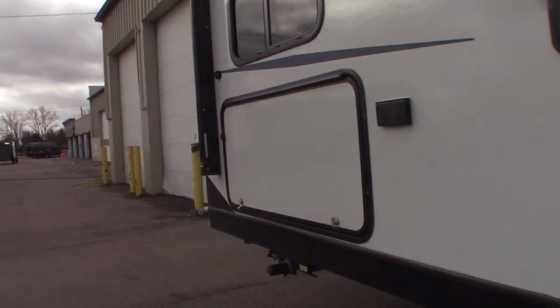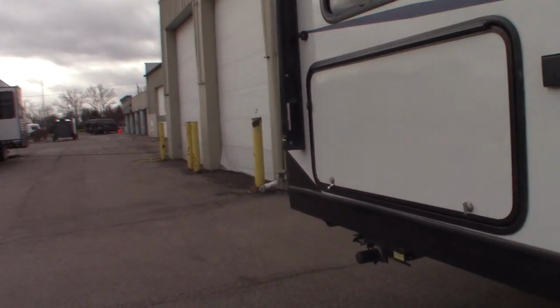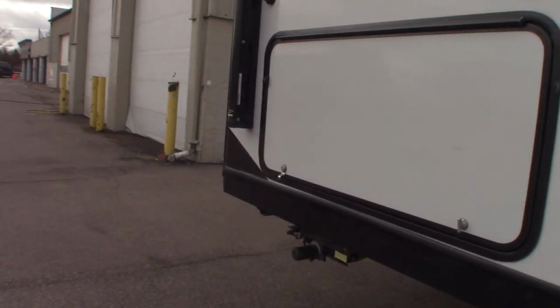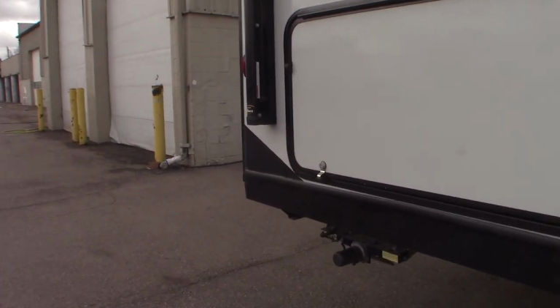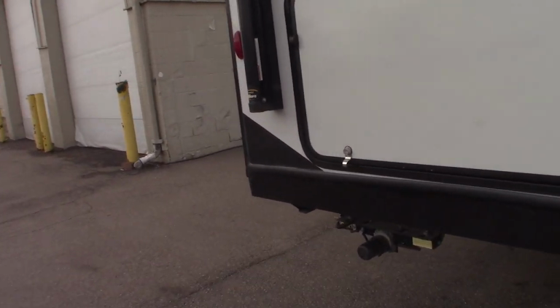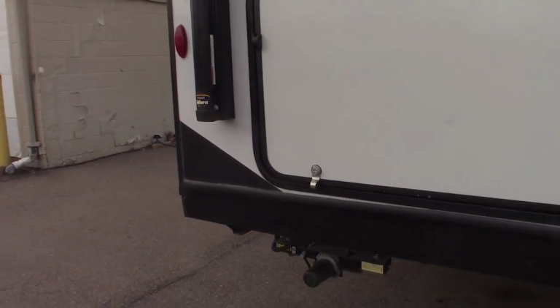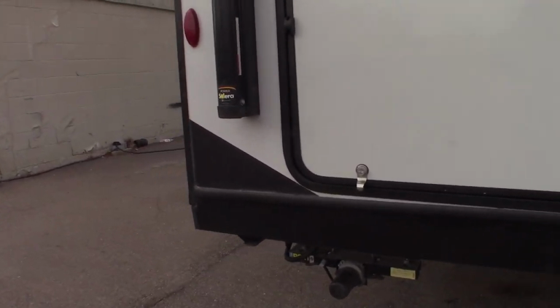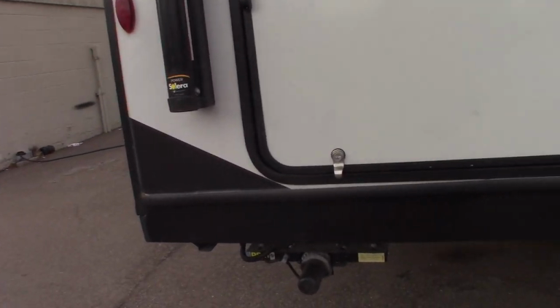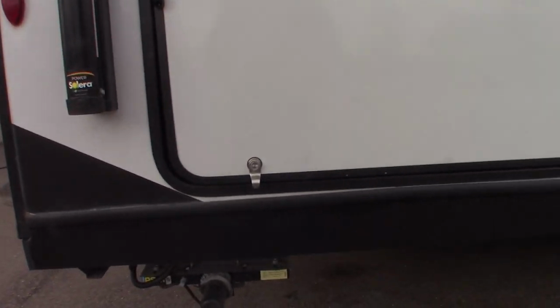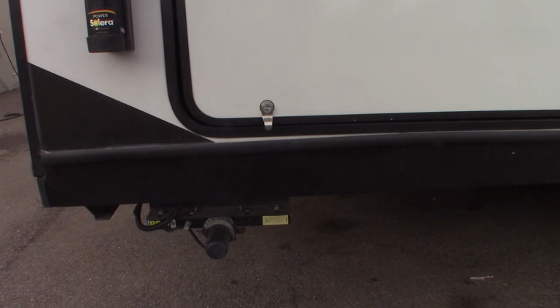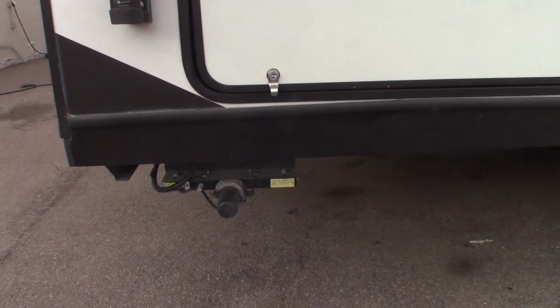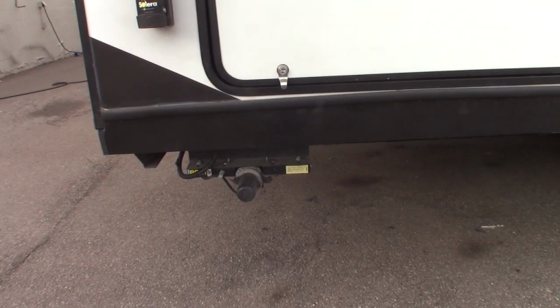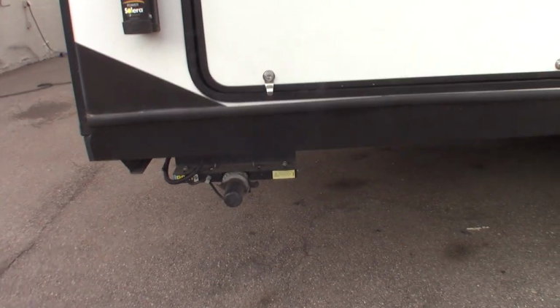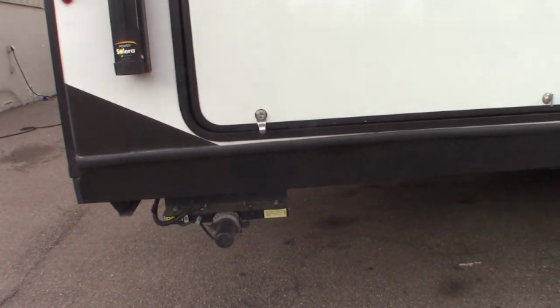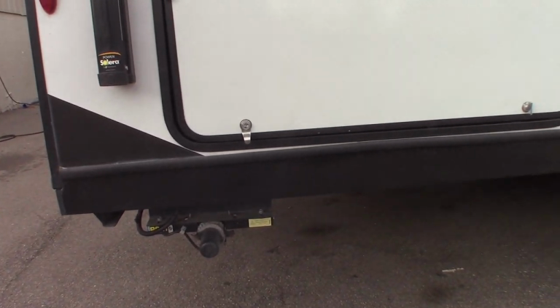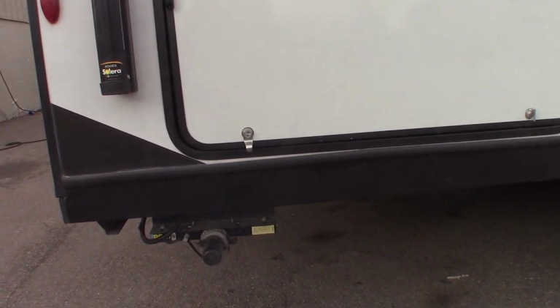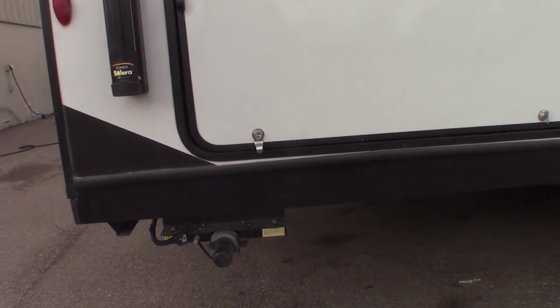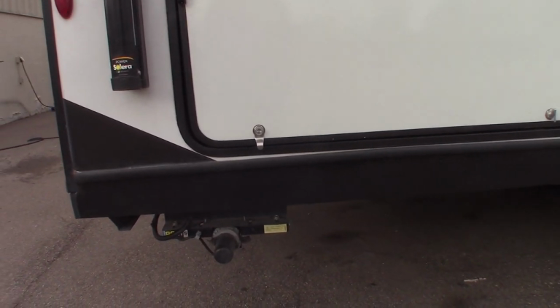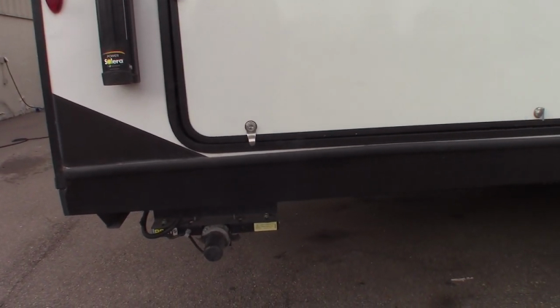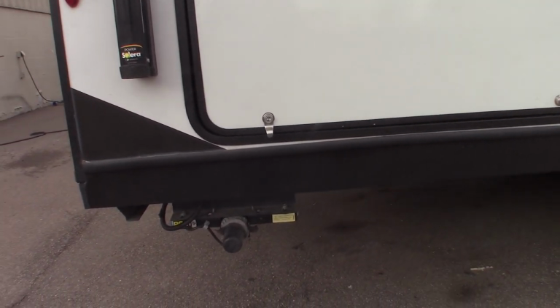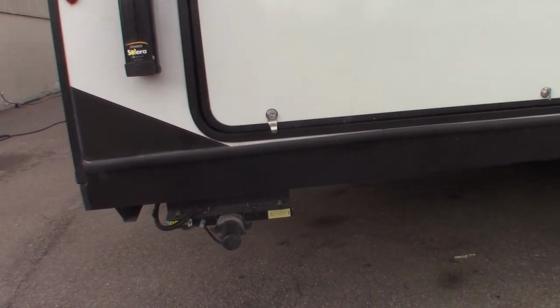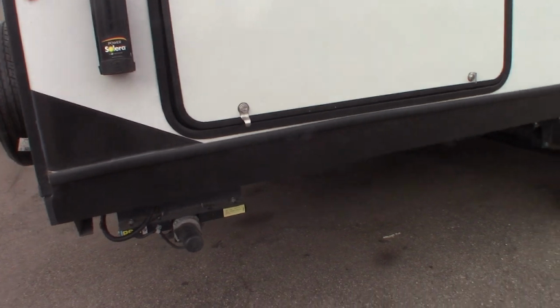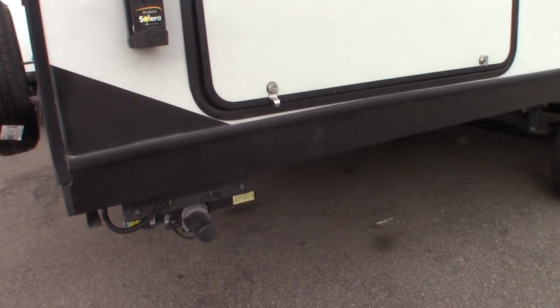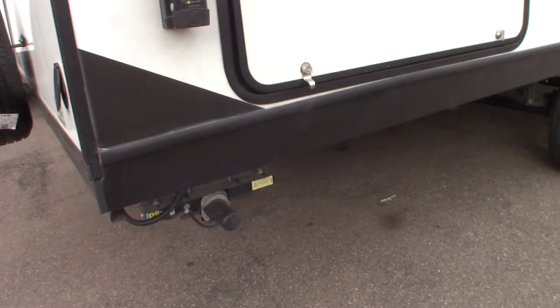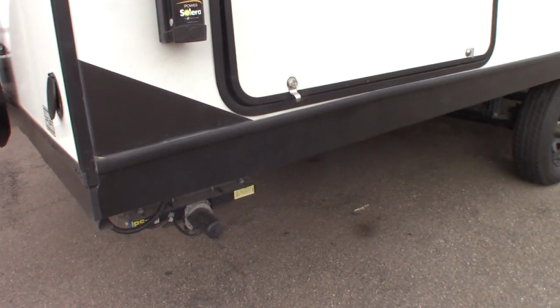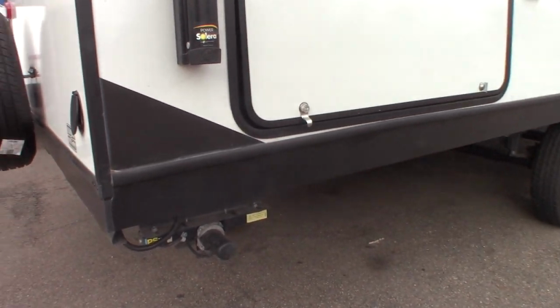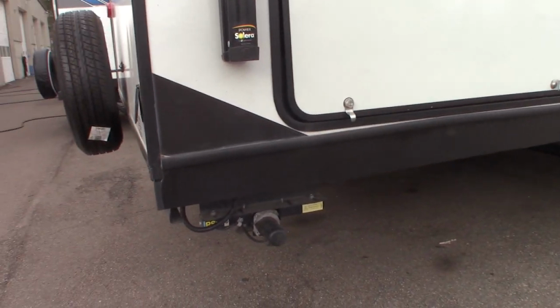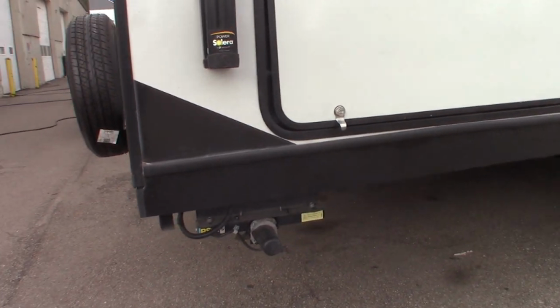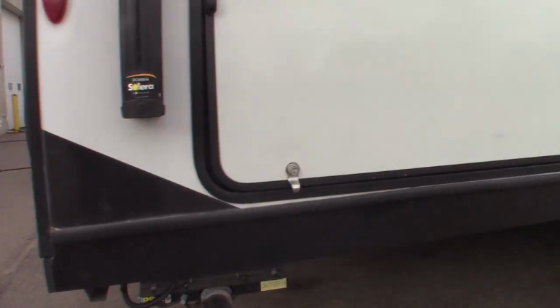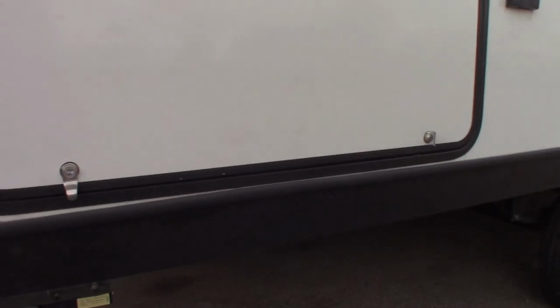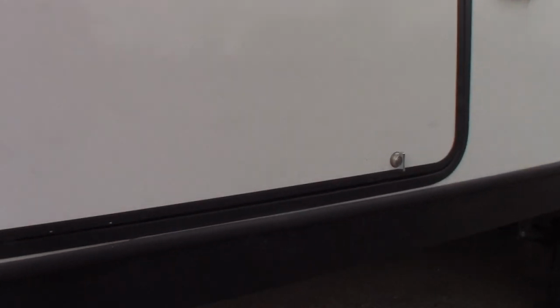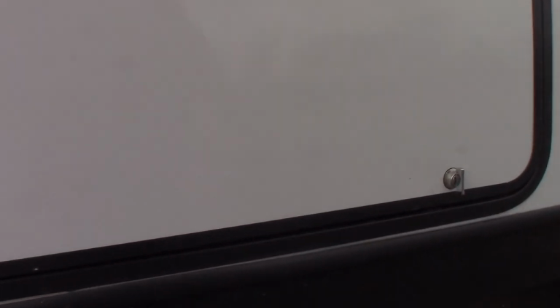So you have power stabilizers here. There's one switch for the front stabilizers, one switch for the back. I'll show you those switches when we get to them.